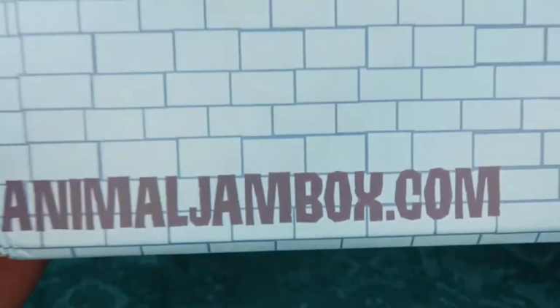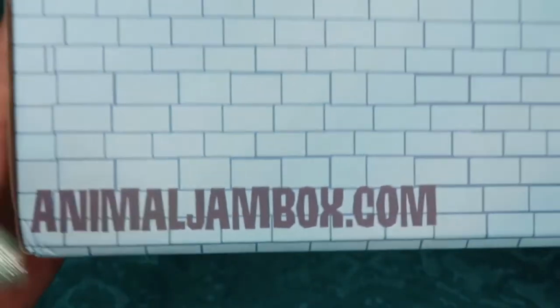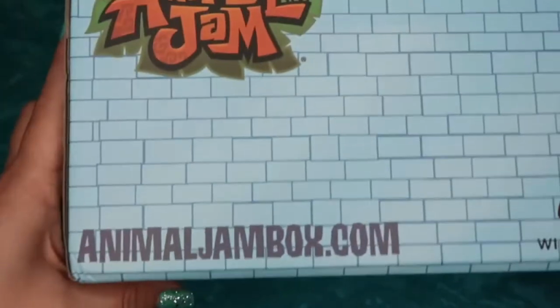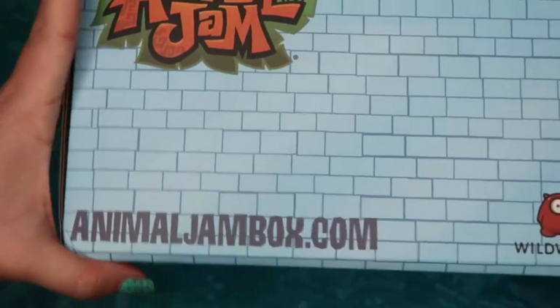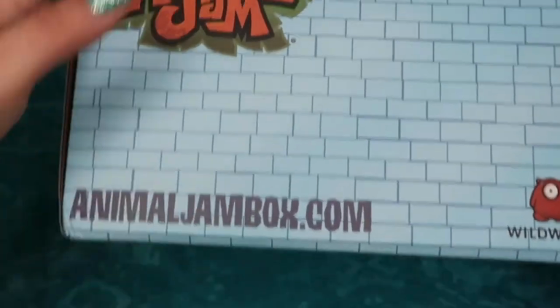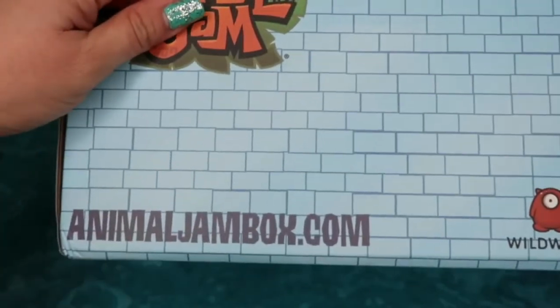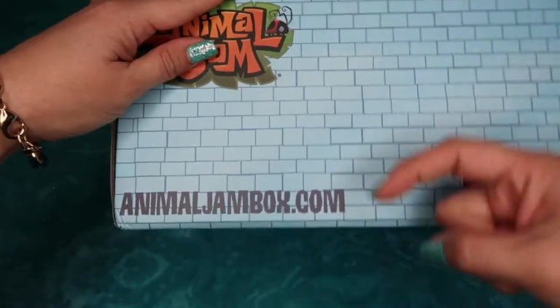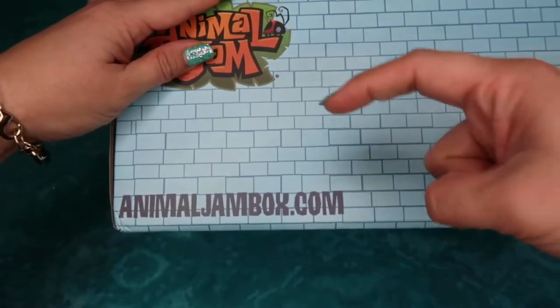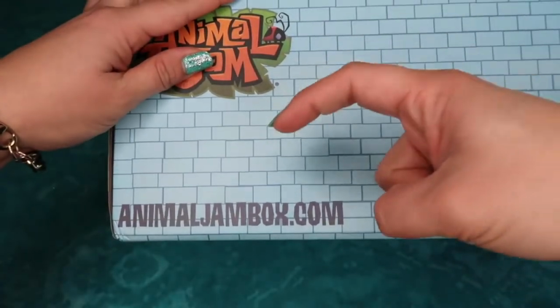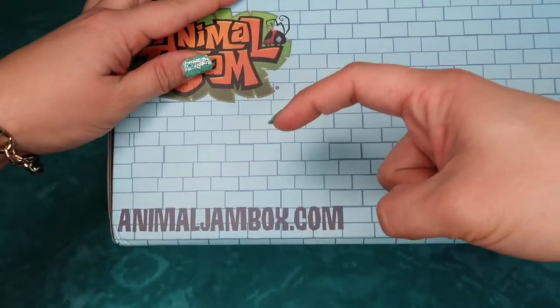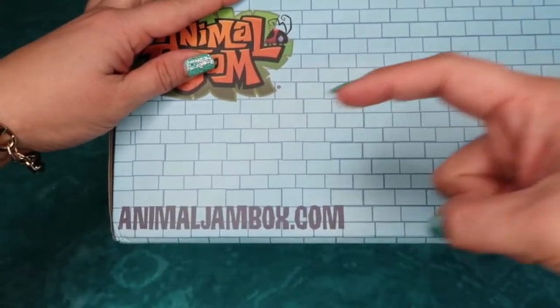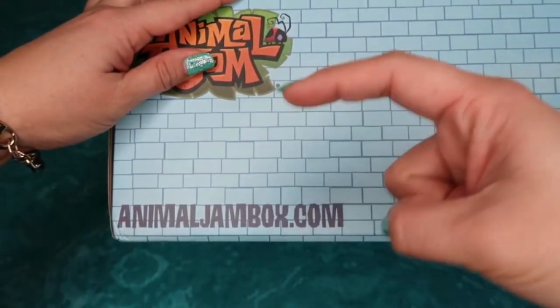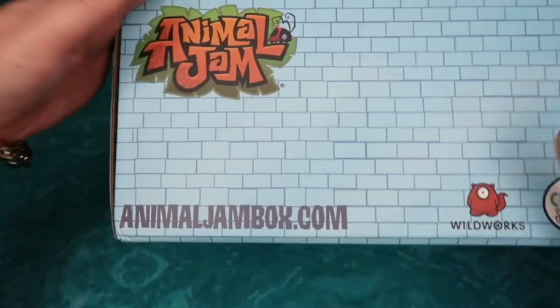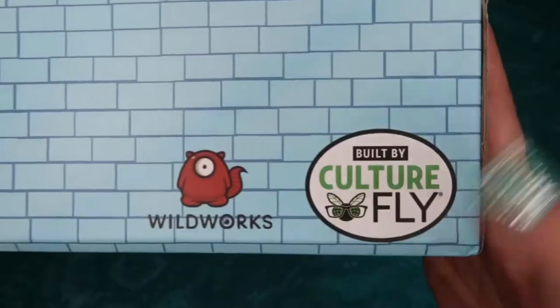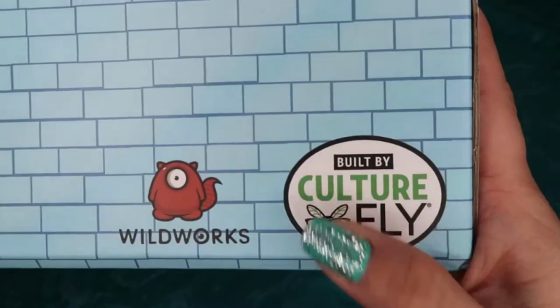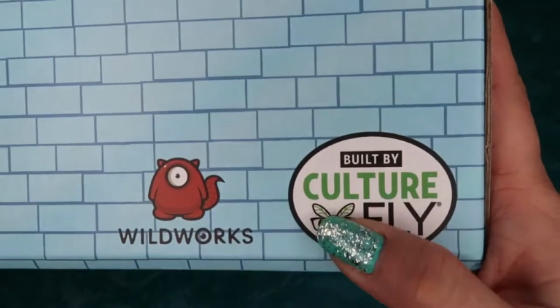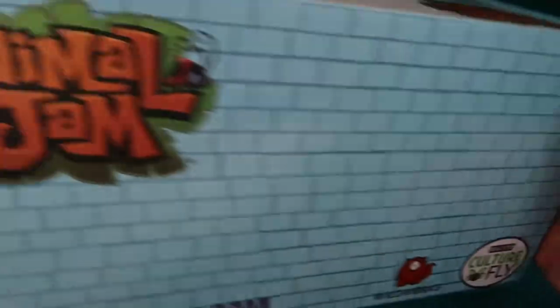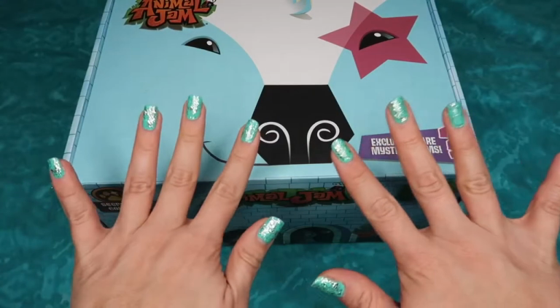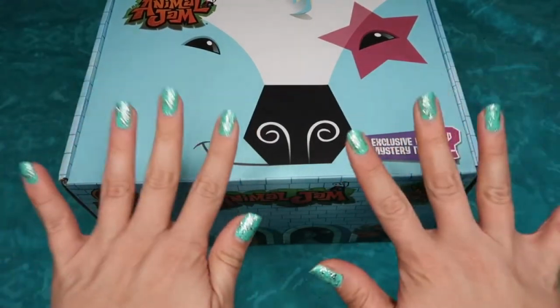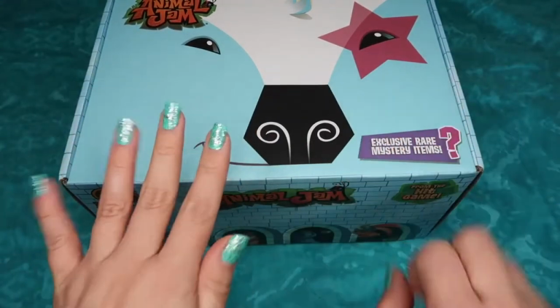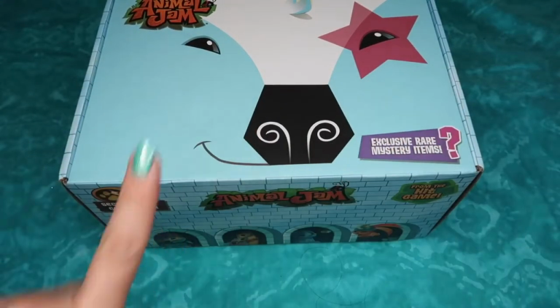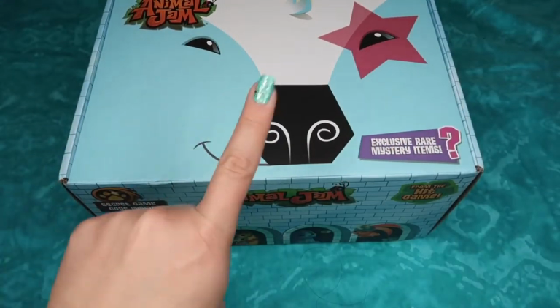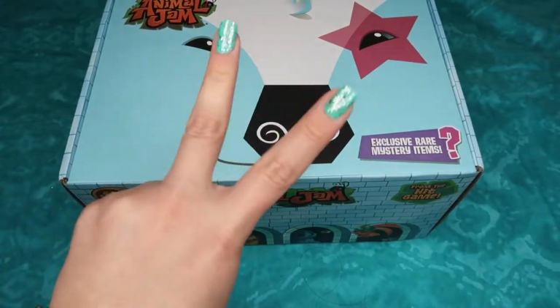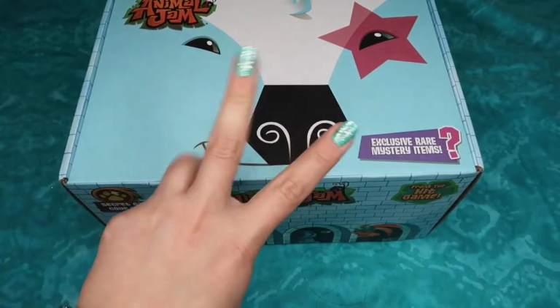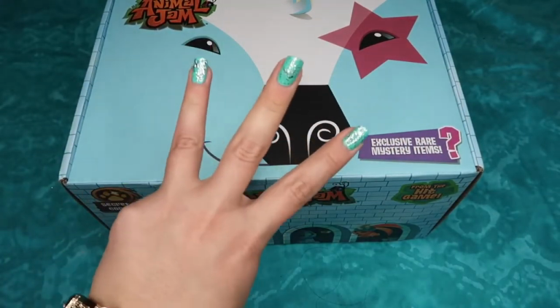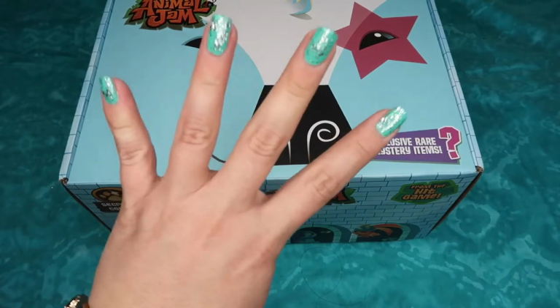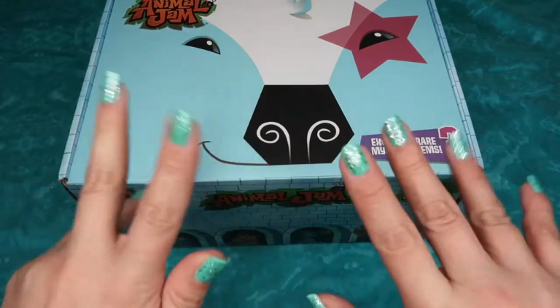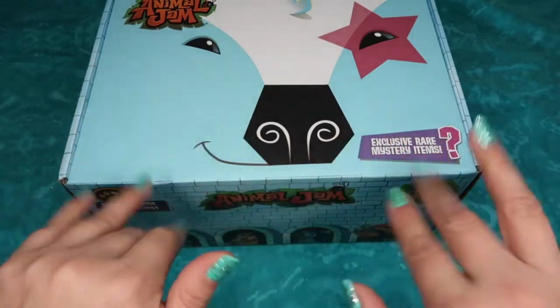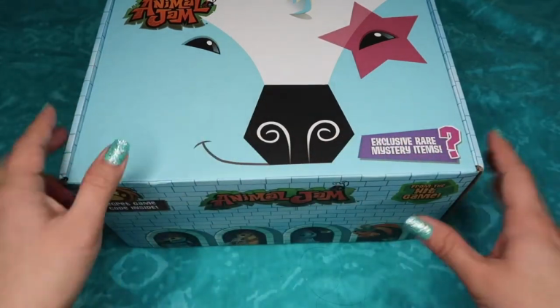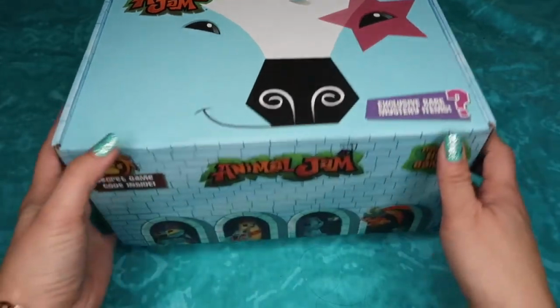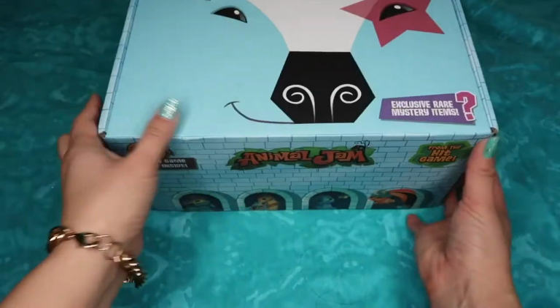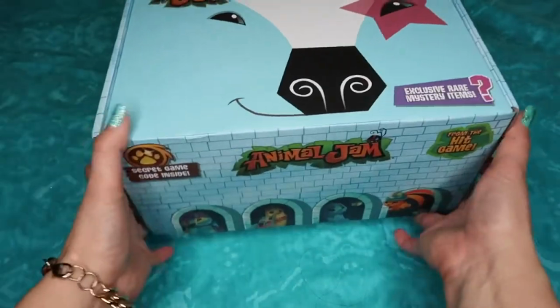You can visit AnimalJamBox.com to get your very own Animal Jam box, which will be linked in the description box below. This box was built by Culturefly and is a quarterly box, so it comes every summer, spring, winter, and fall. Let's dive into this box and see what we get.